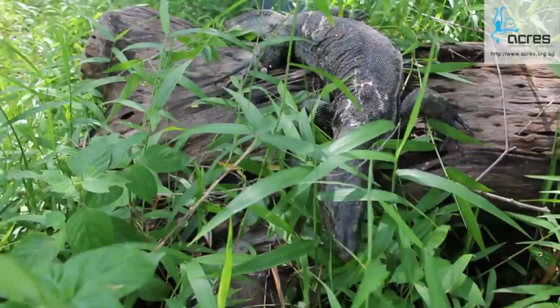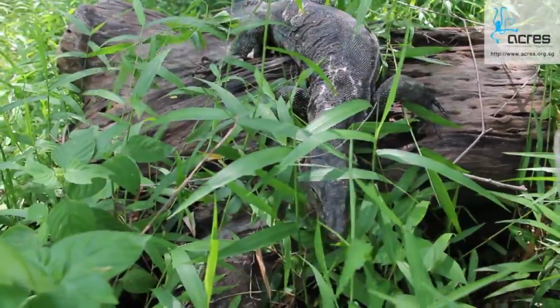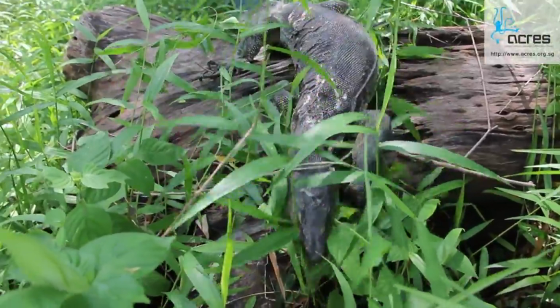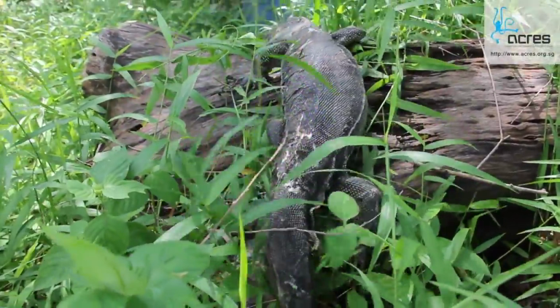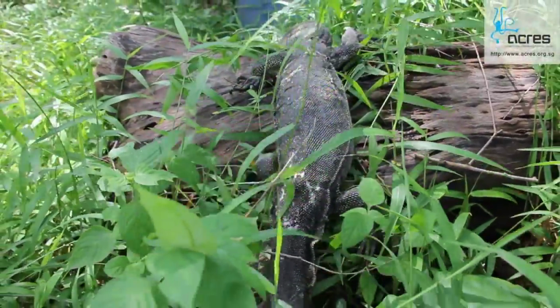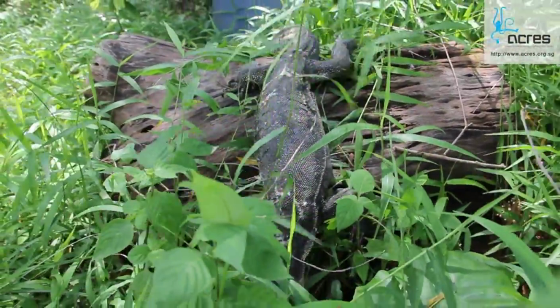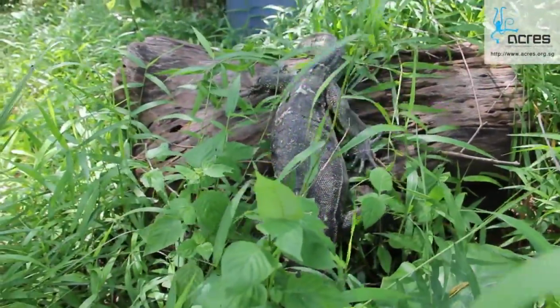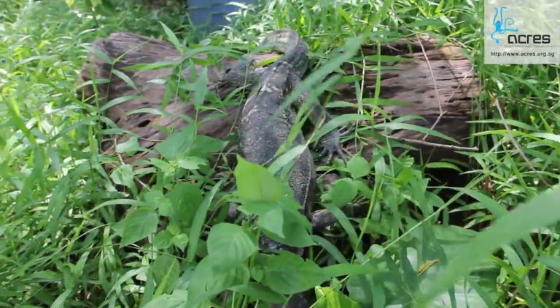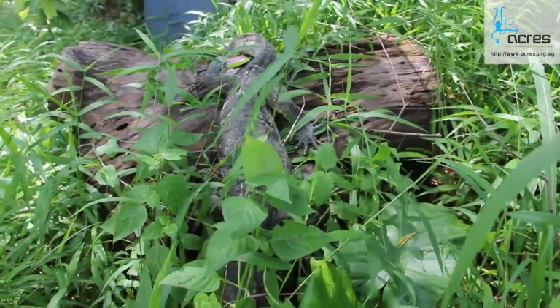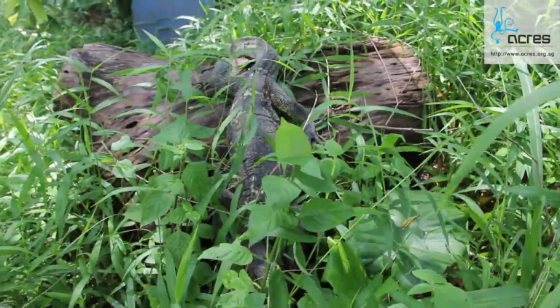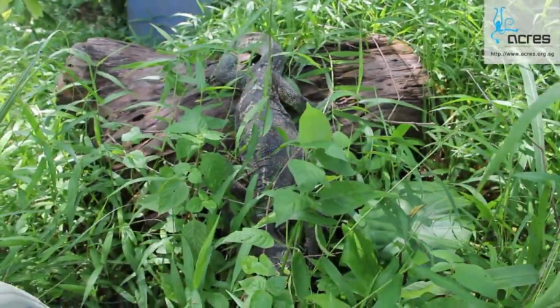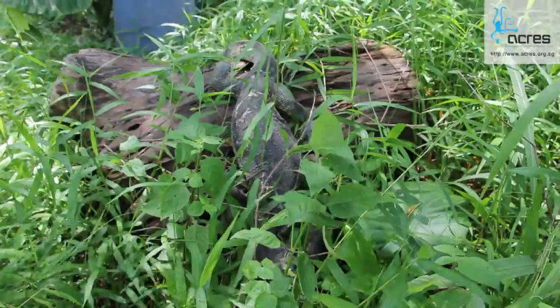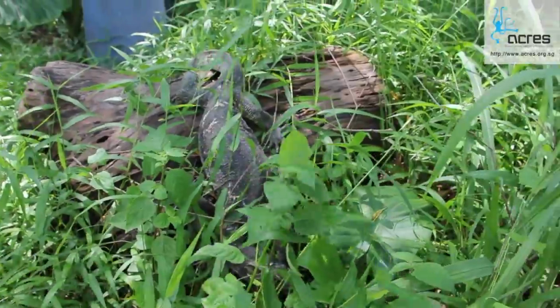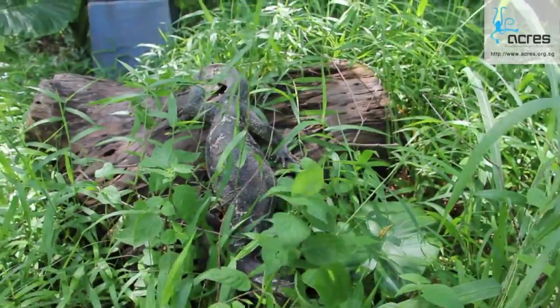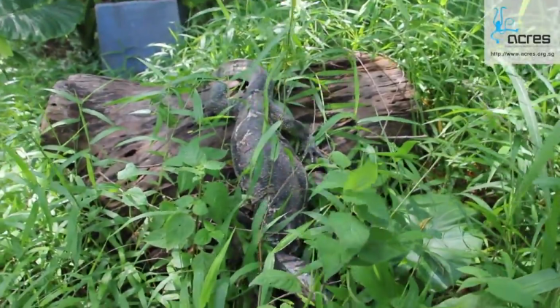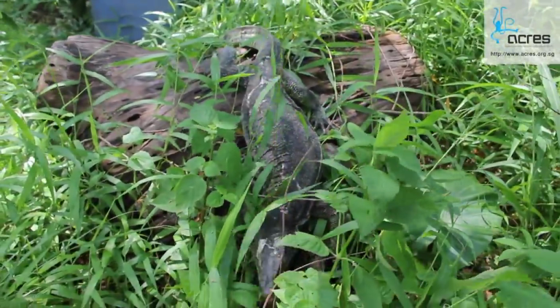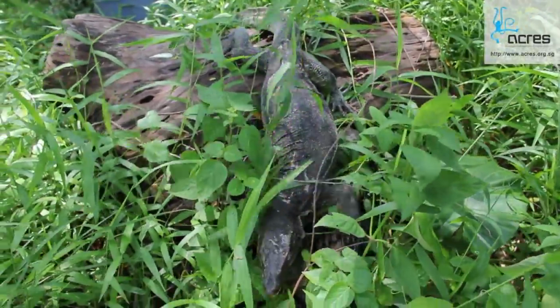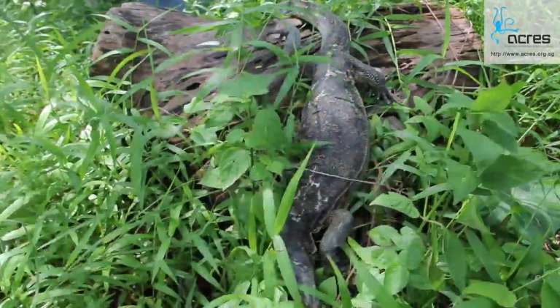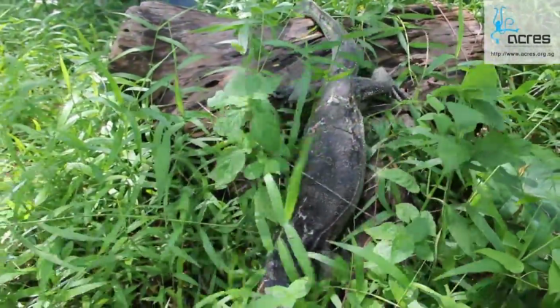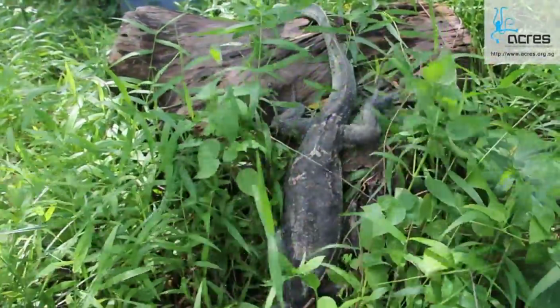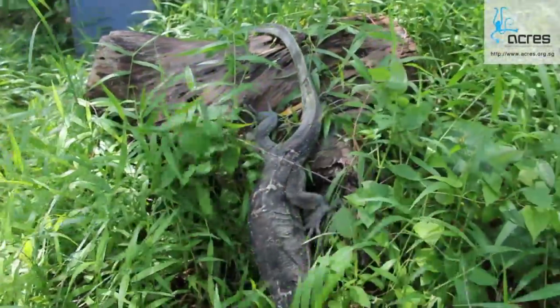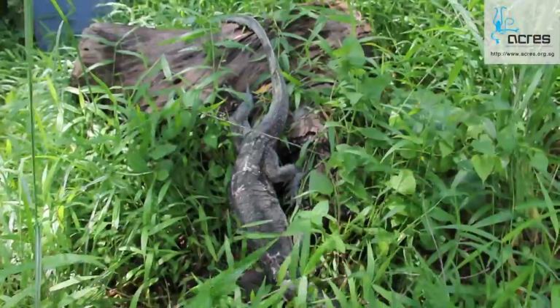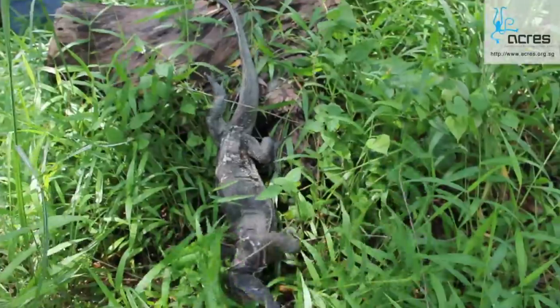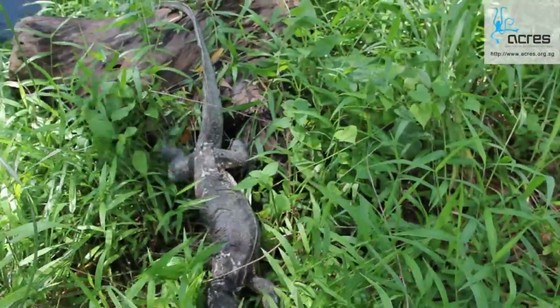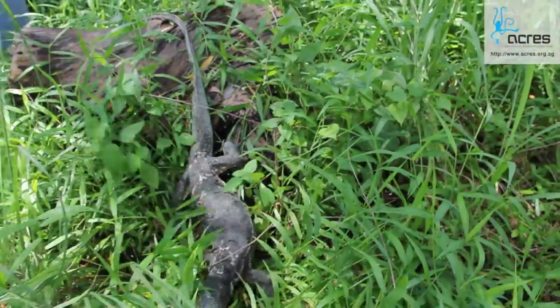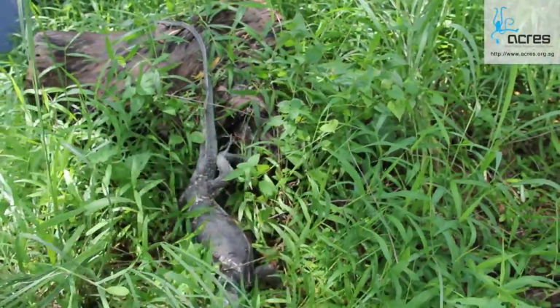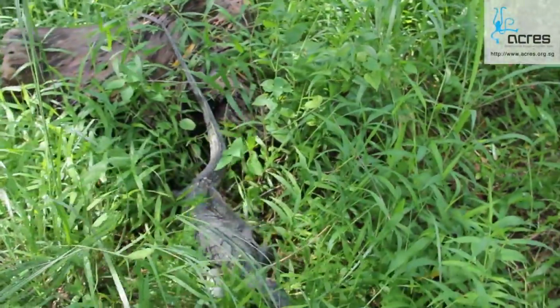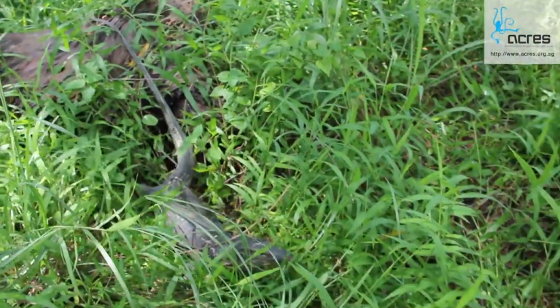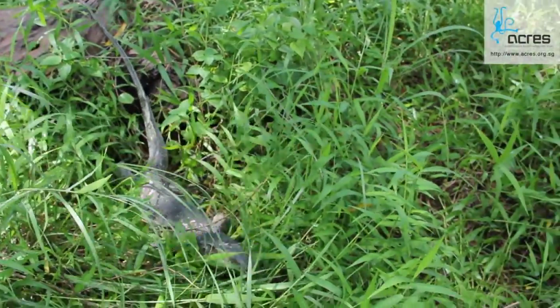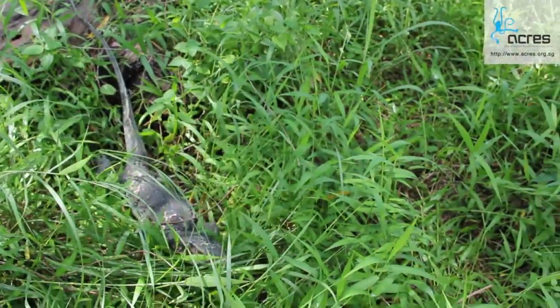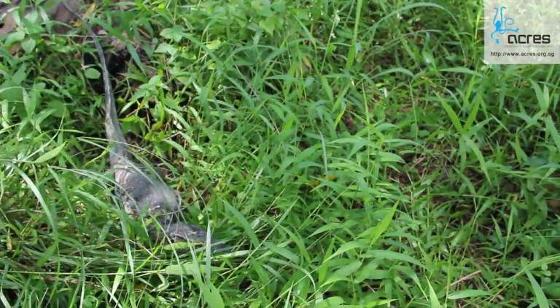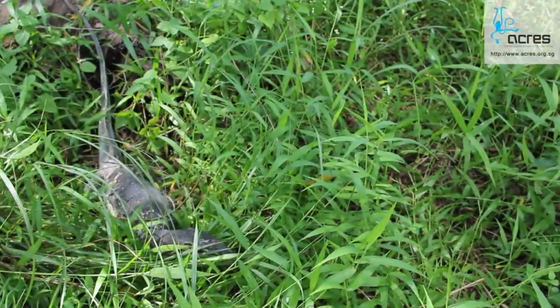They do, however, feed on frogs and other small animals and will take the luxury to eat fishes in your outdoor gardens. They seldom reach the maximum size in Singapore, with most specimens we rescue ranging at around 1.5 meters from snout to tail.